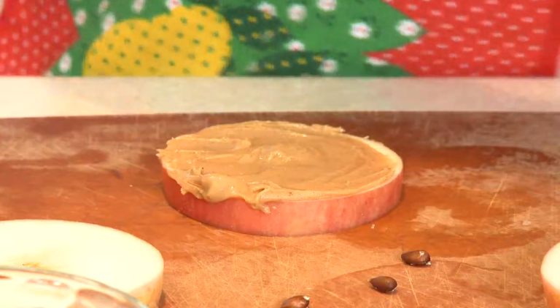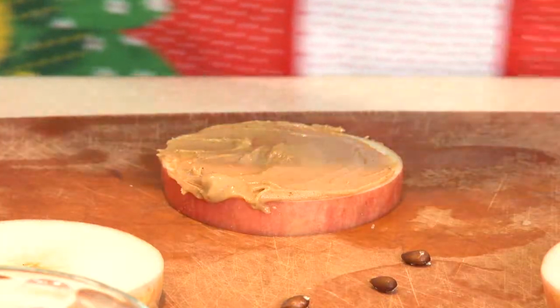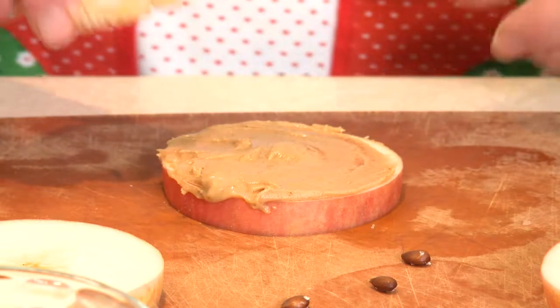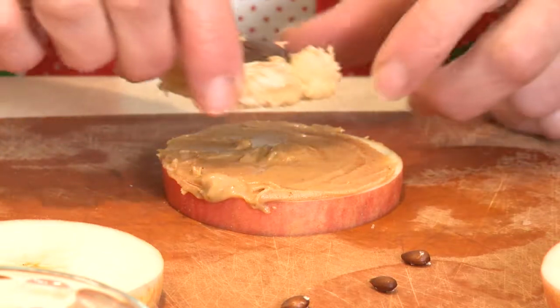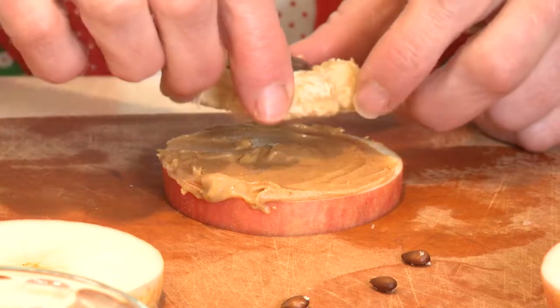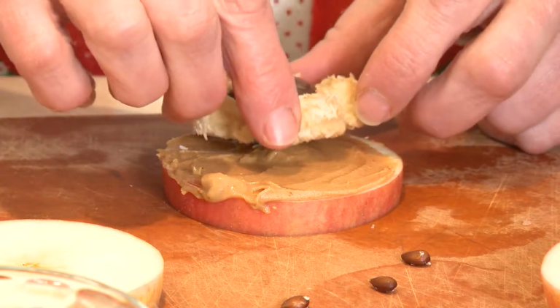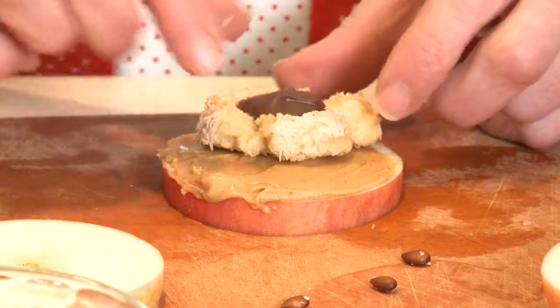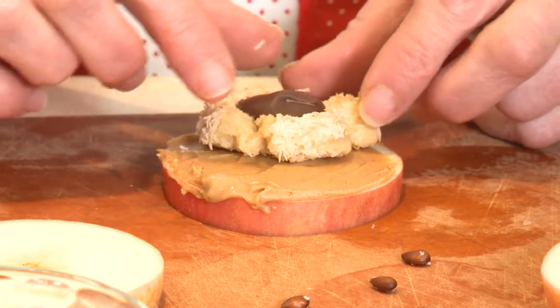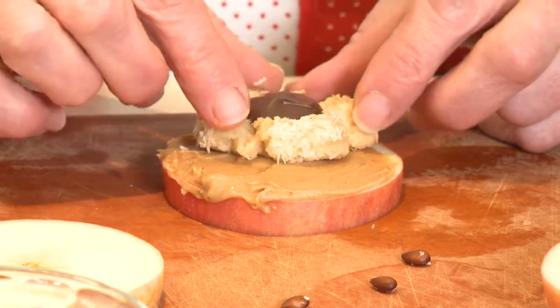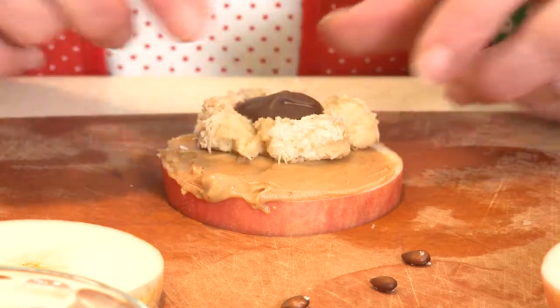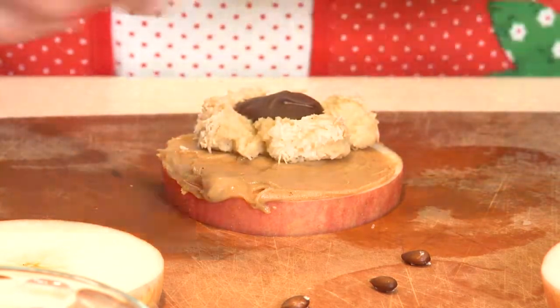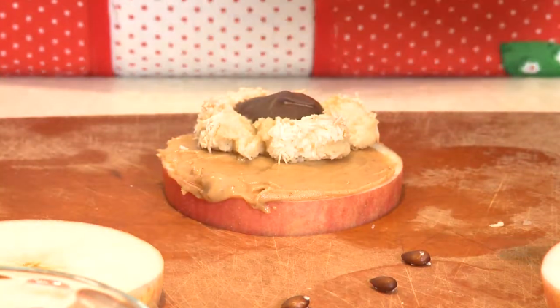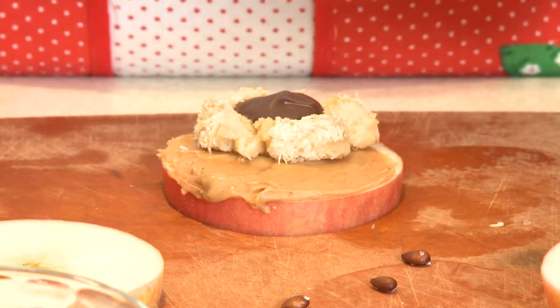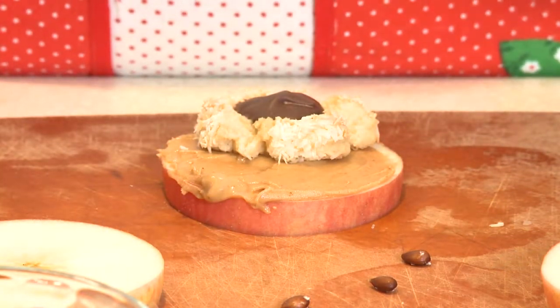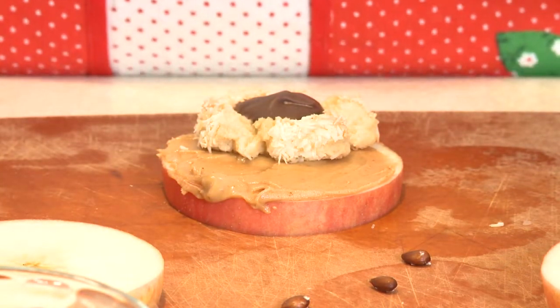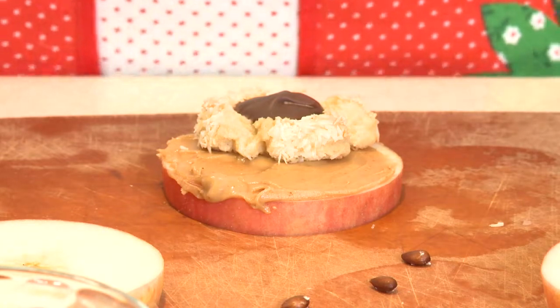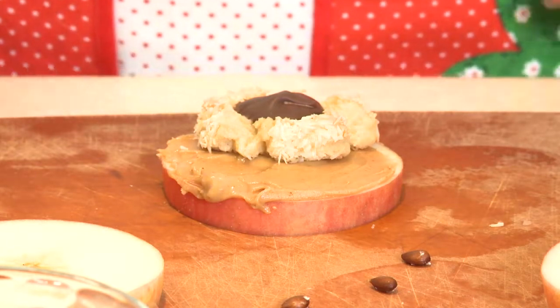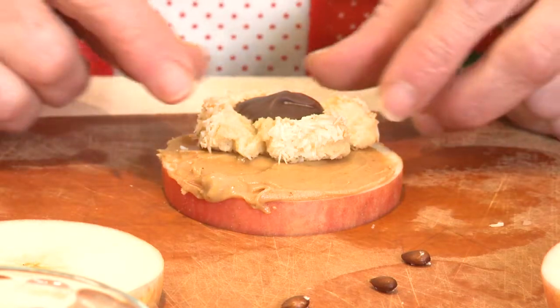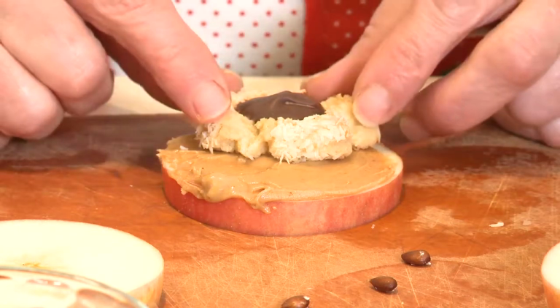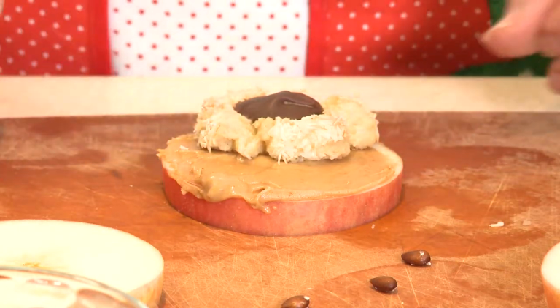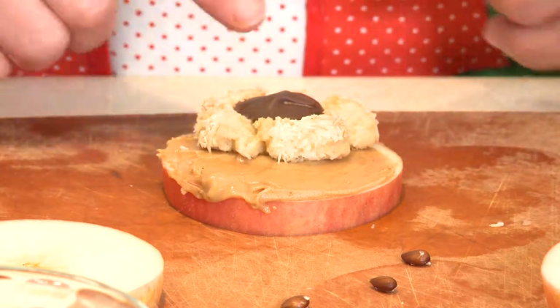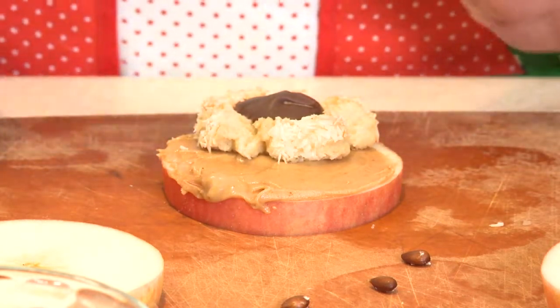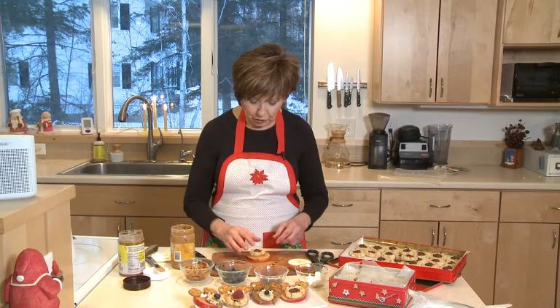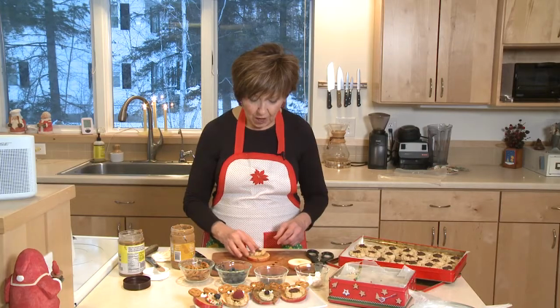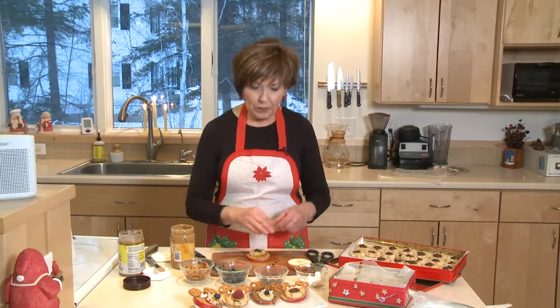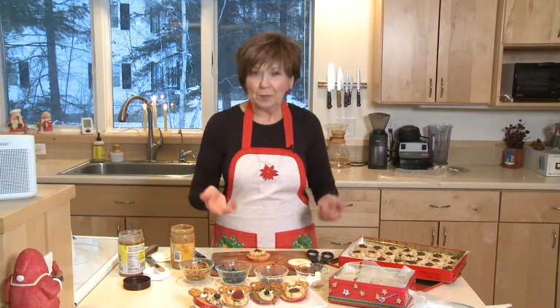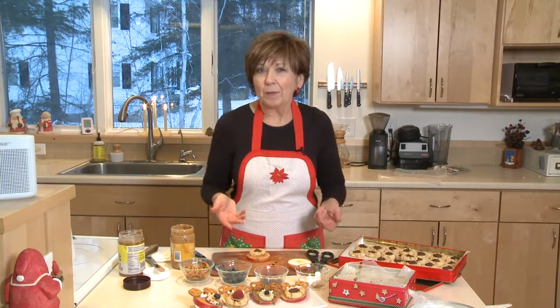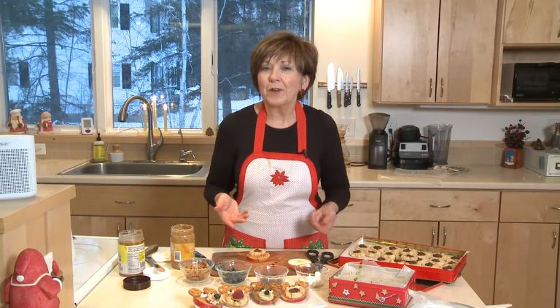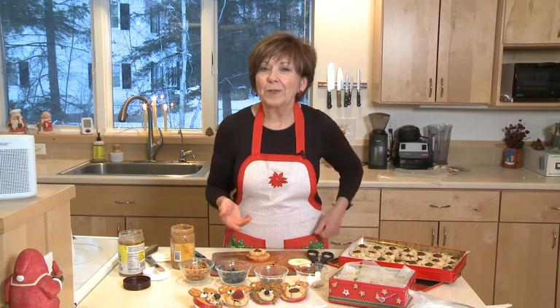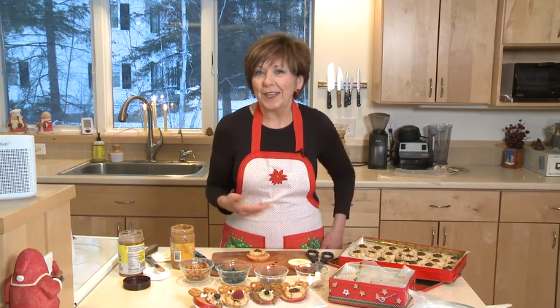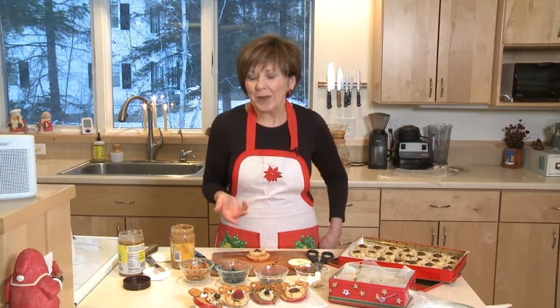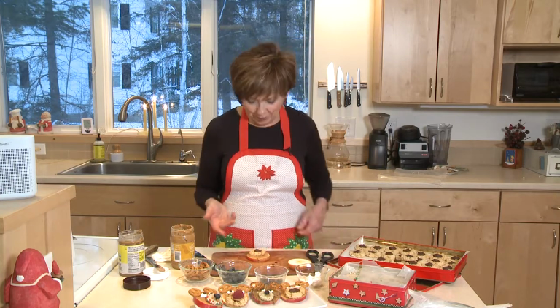Then we need a little snoot on that reindeer's face. So I'm going to just put one of my Christmas cookies that I've baked. You can buy little mini cookies in the grocery store or experiment with some of your own Christmas cookies — that's what I've been doing. So that's a little snoot.